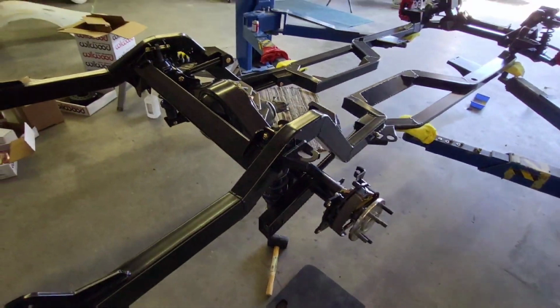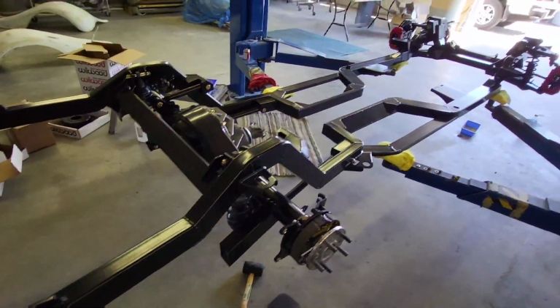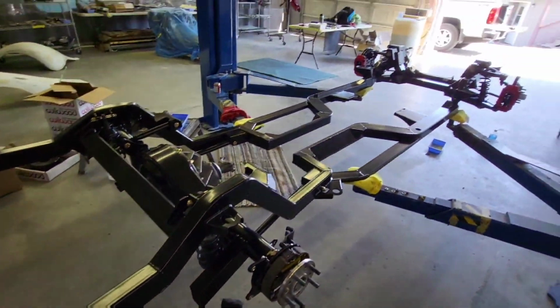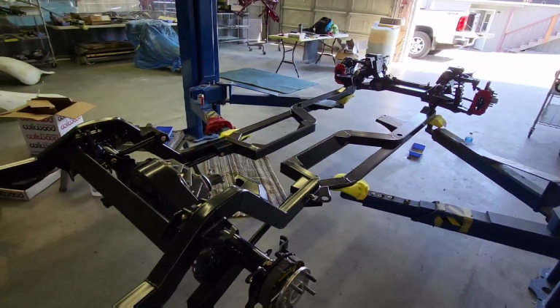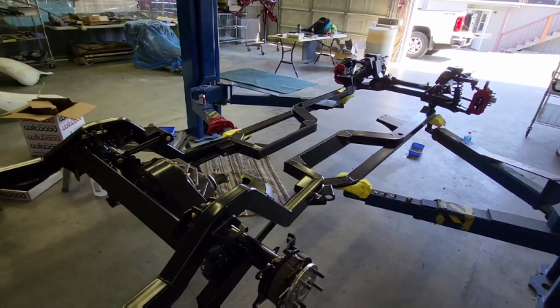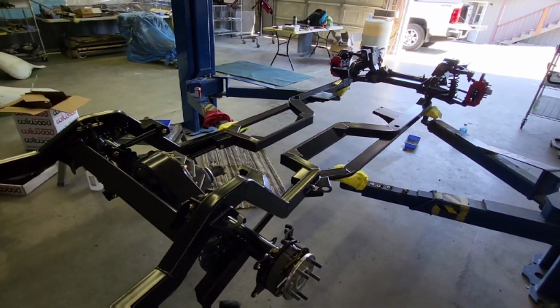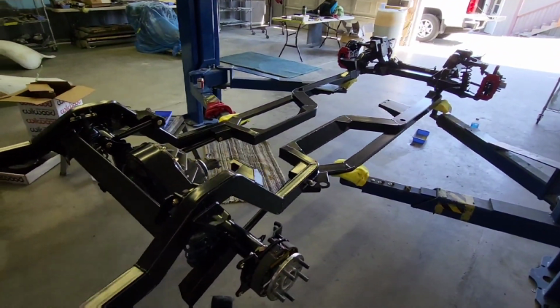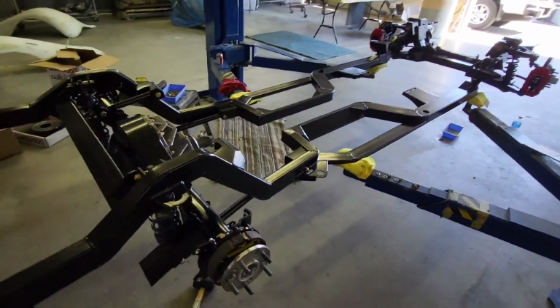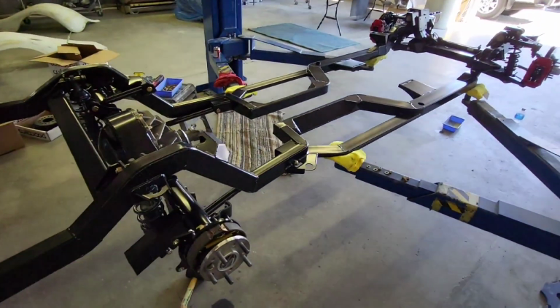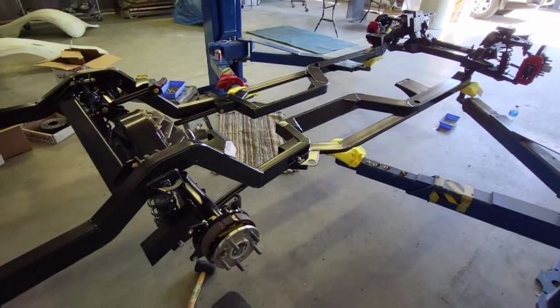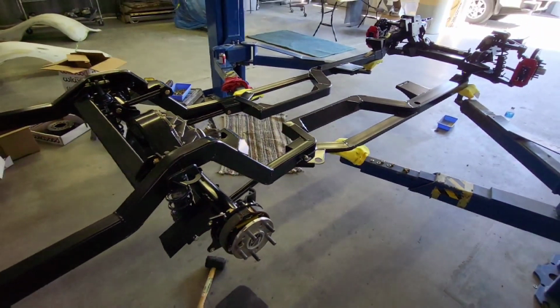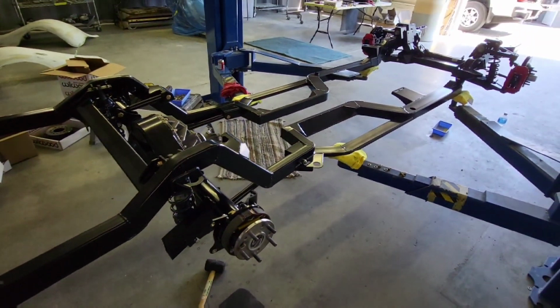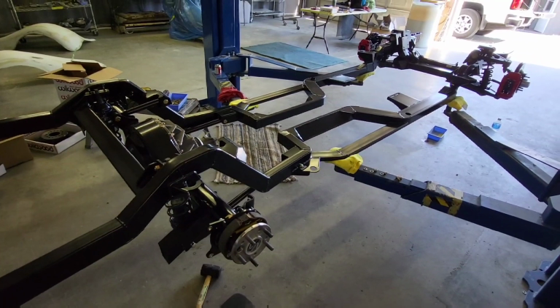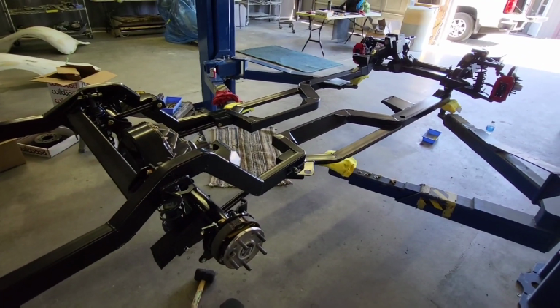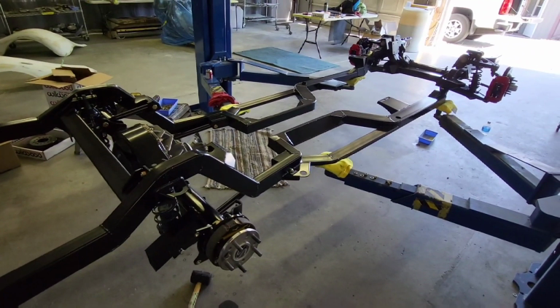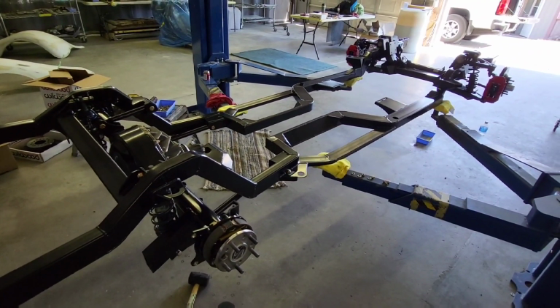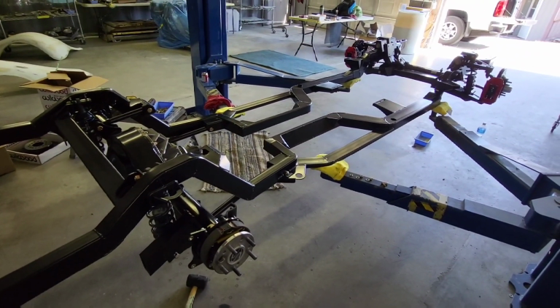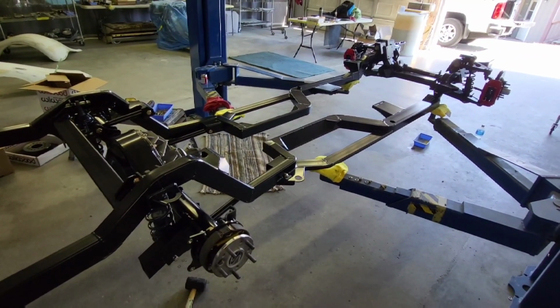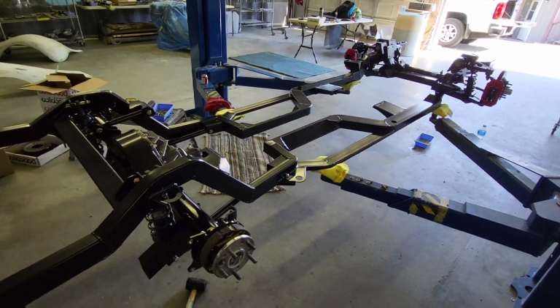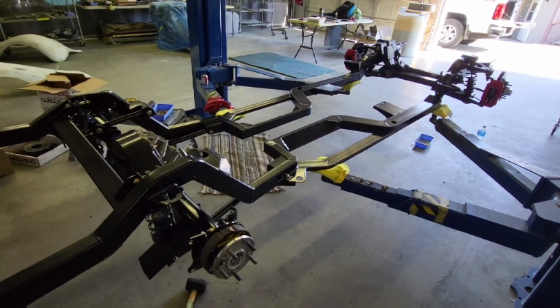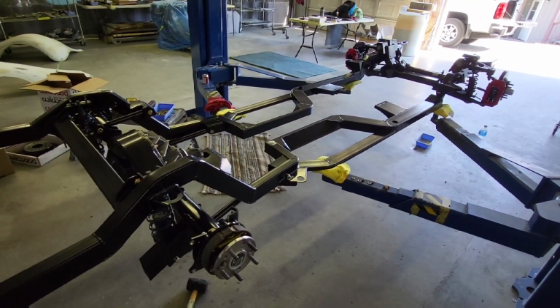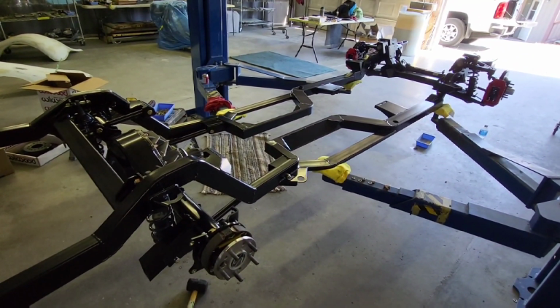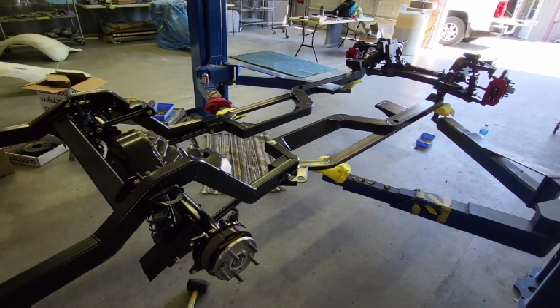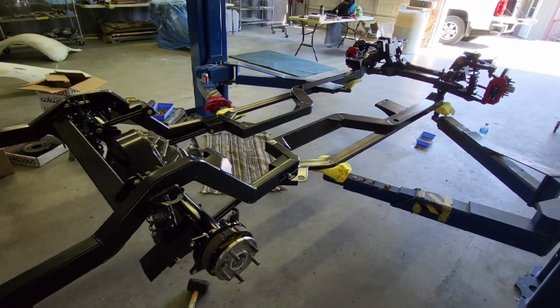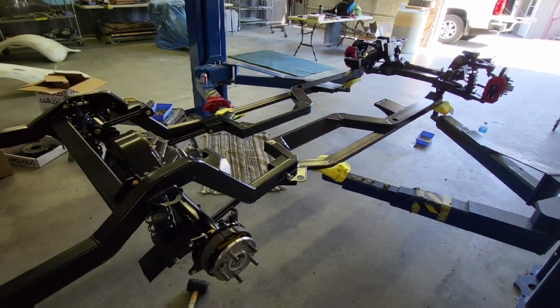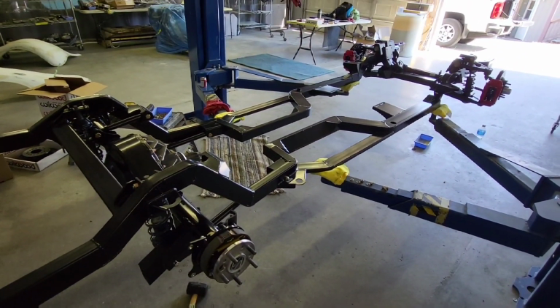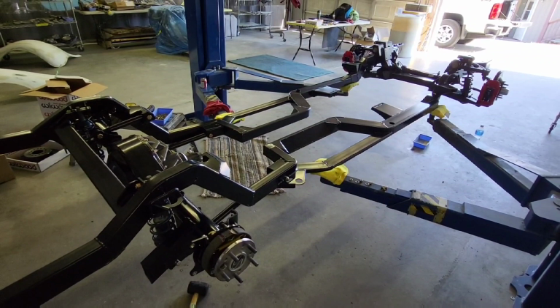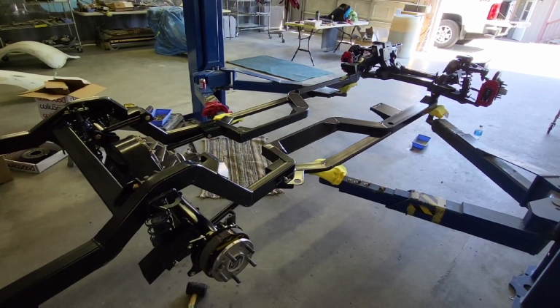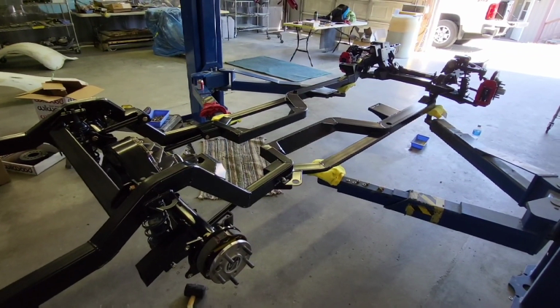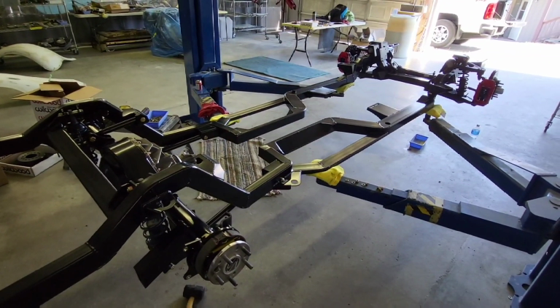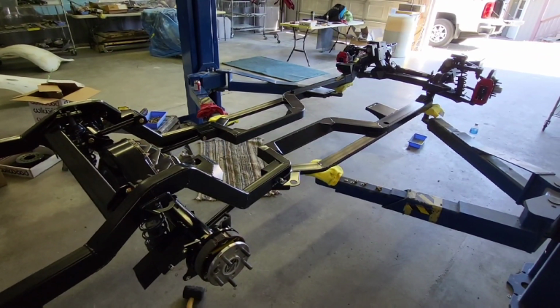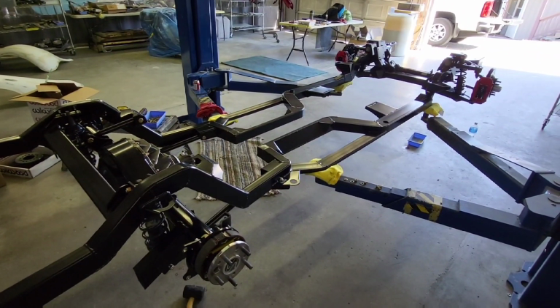So tomorrow what we're going to do is finish that up and then put the engine in. The body got painted today, so we'll see that tomorrow.